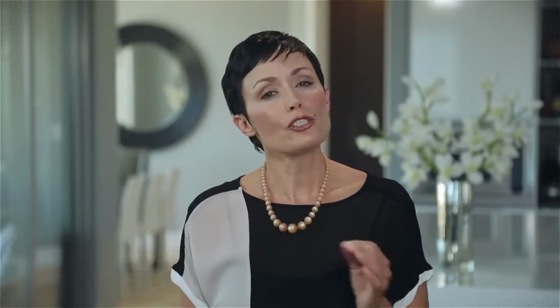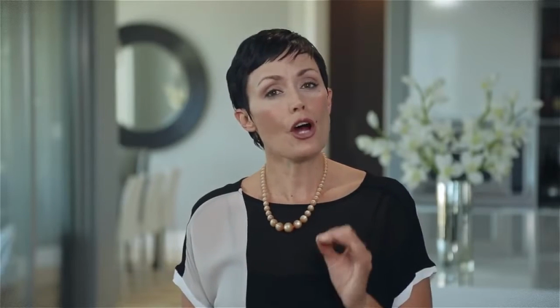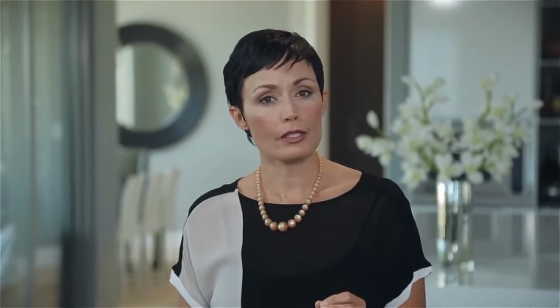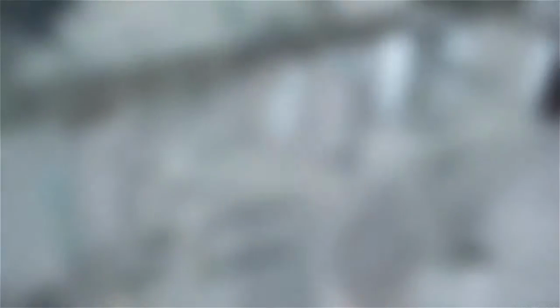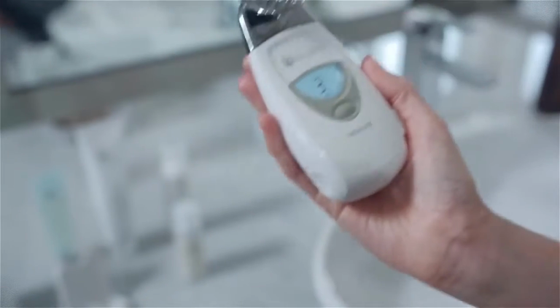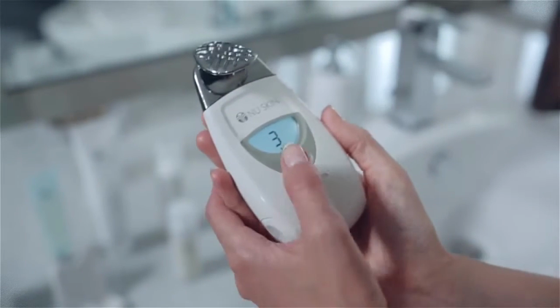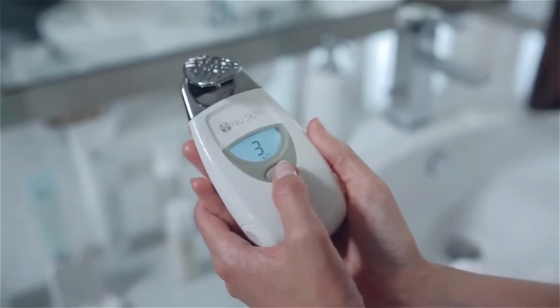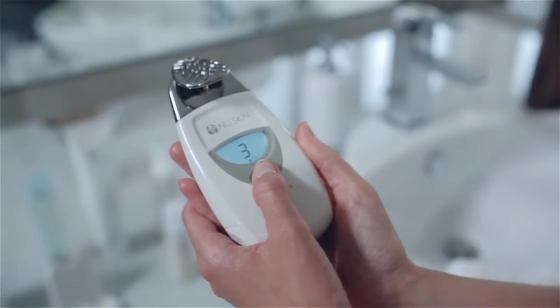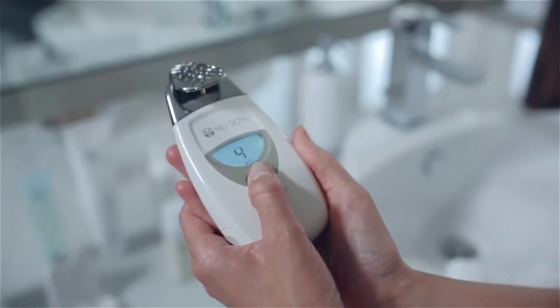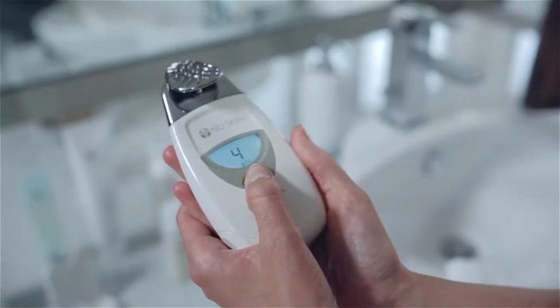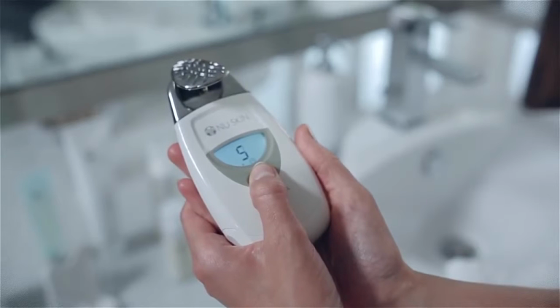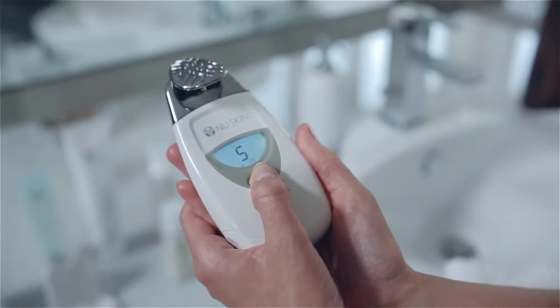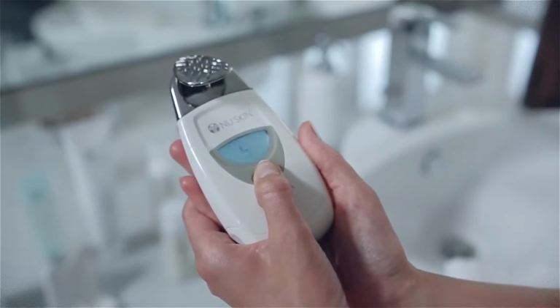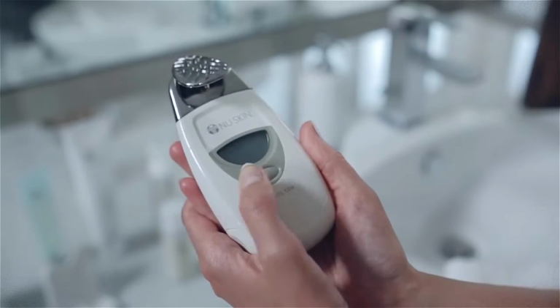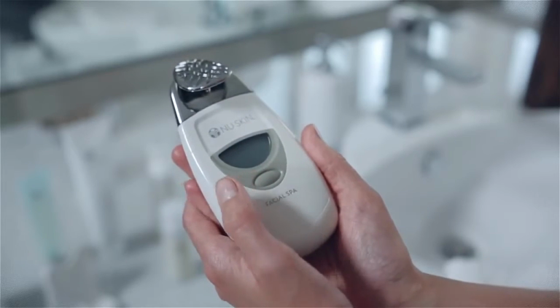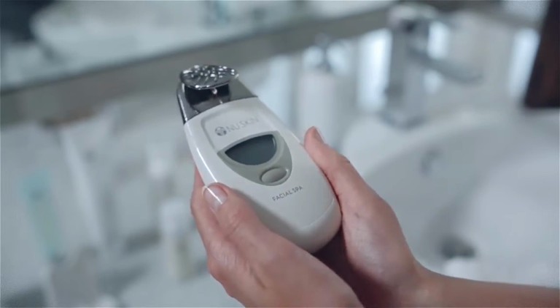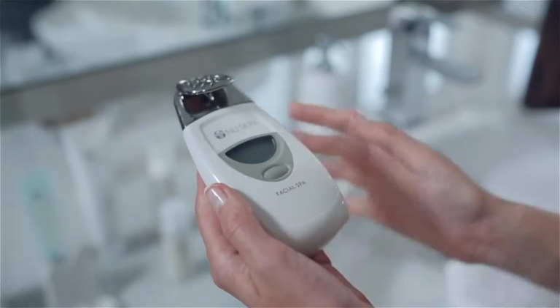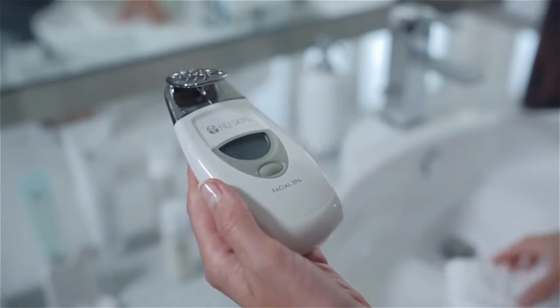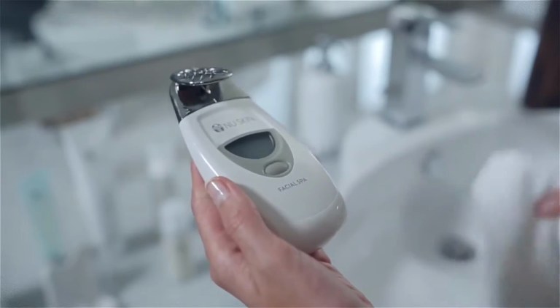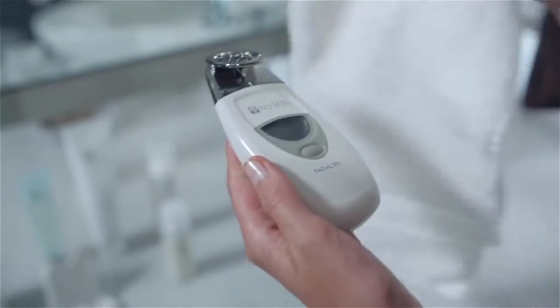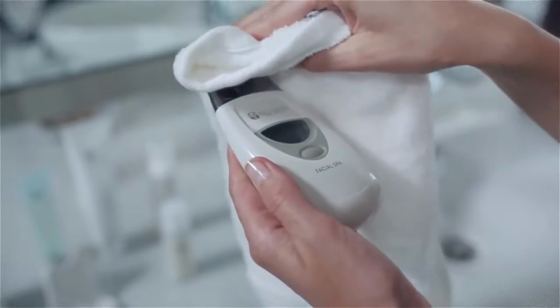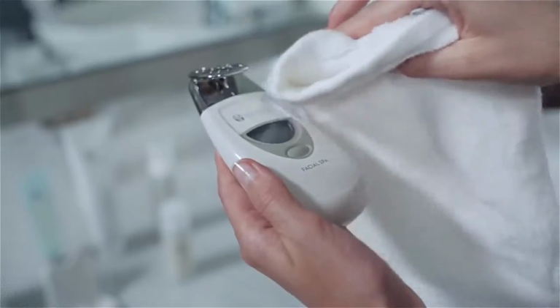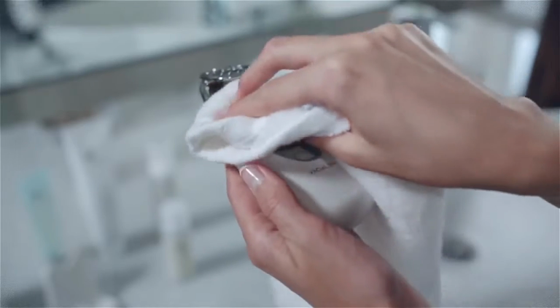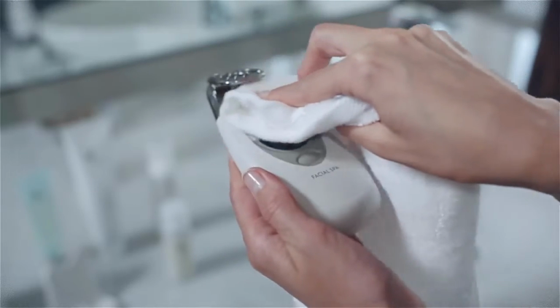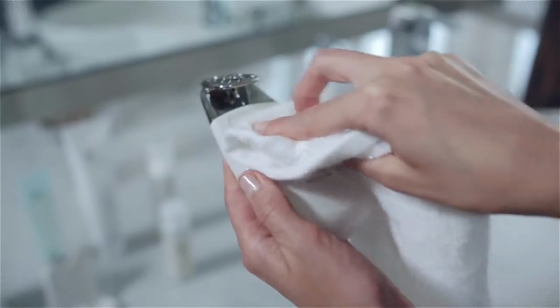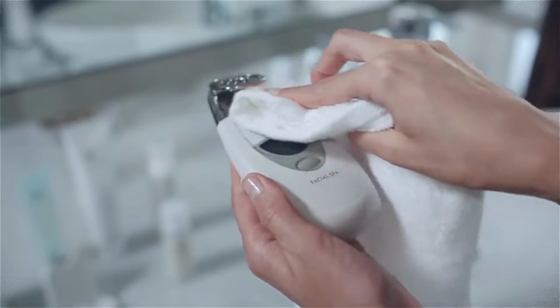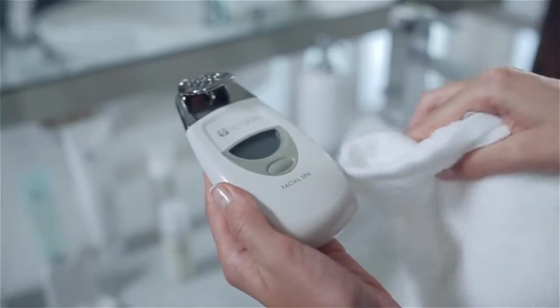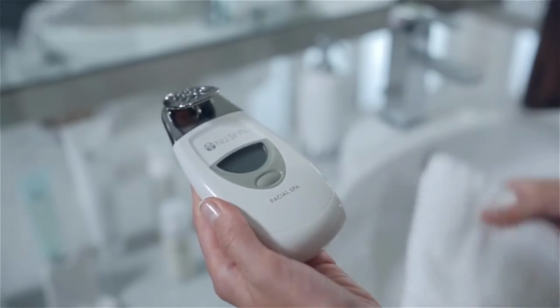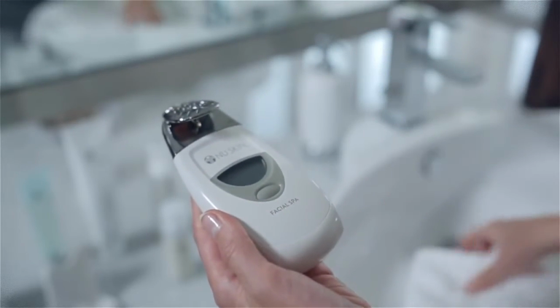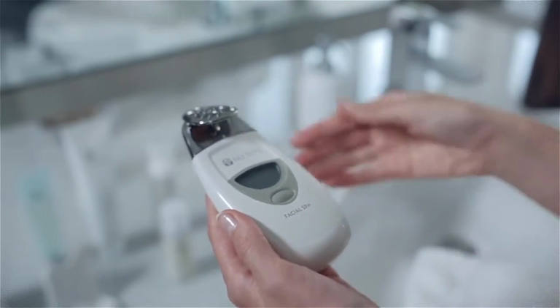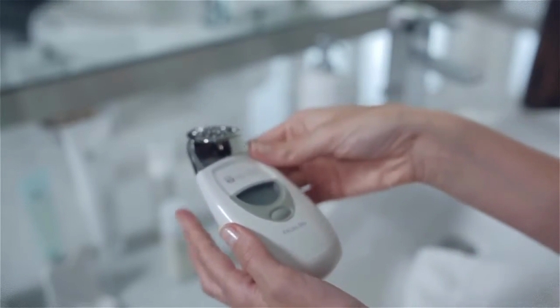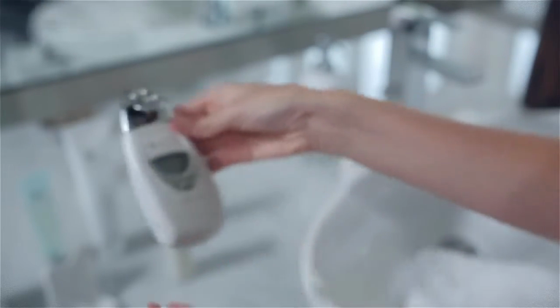To turn off the spa, simply press the button until the screen goes blank. Using a damp cloth, remove any remaining gel from your face. Now is also a good time to remove the conductor, sanitize, and dry the instrument thoroughly.